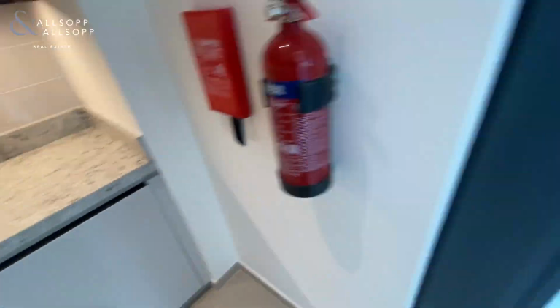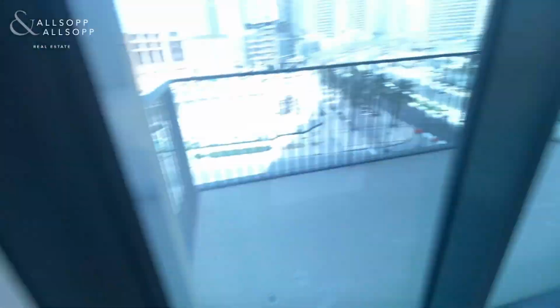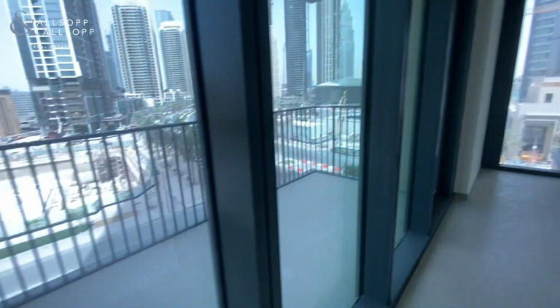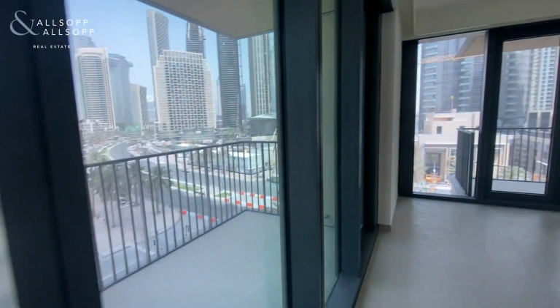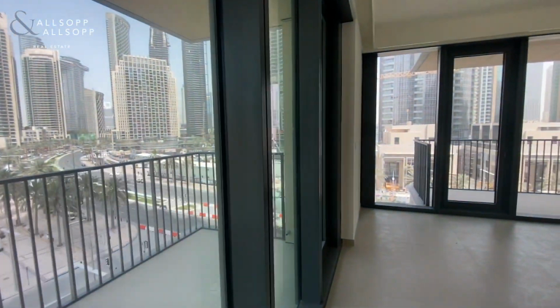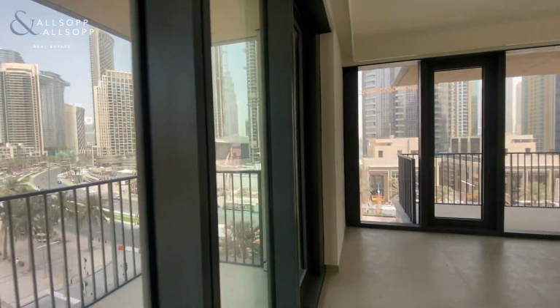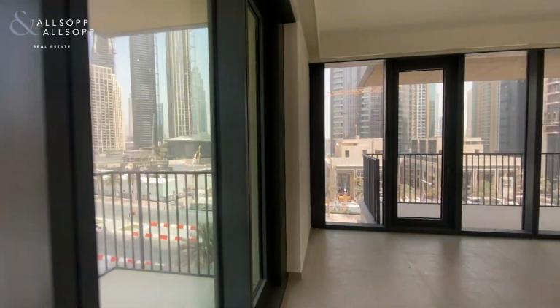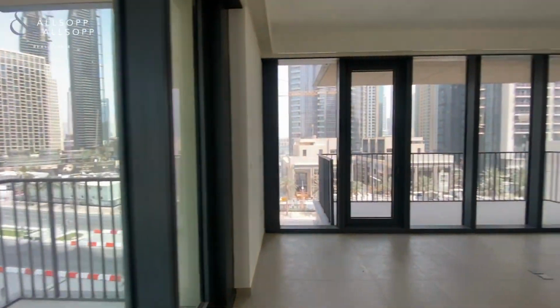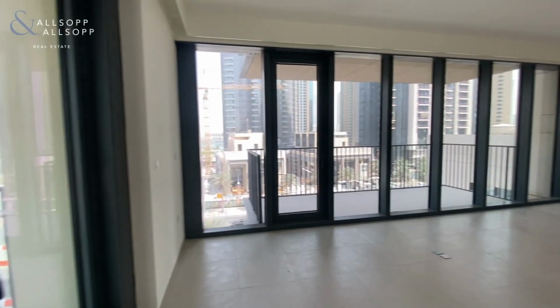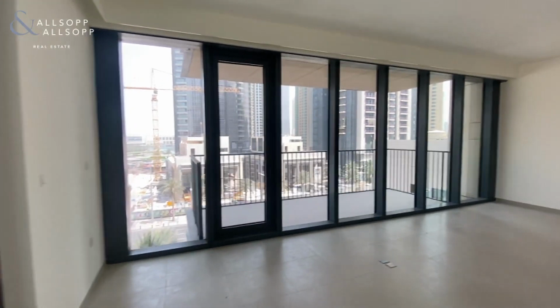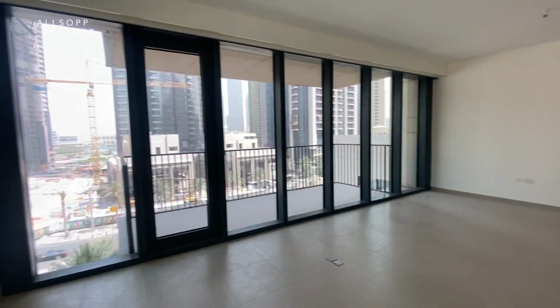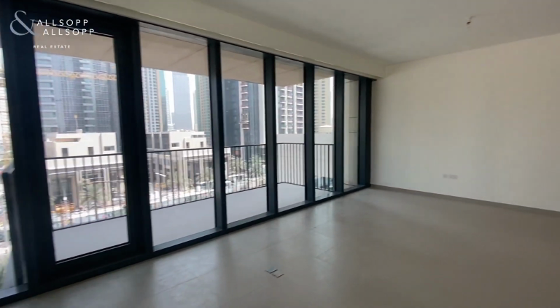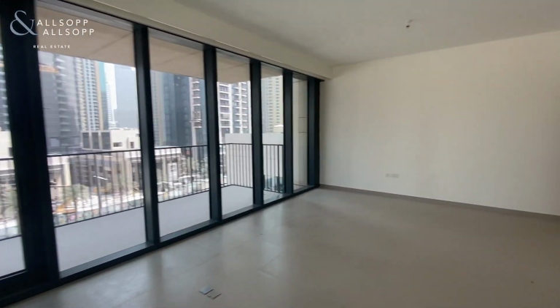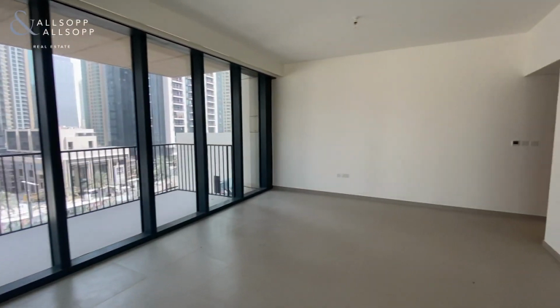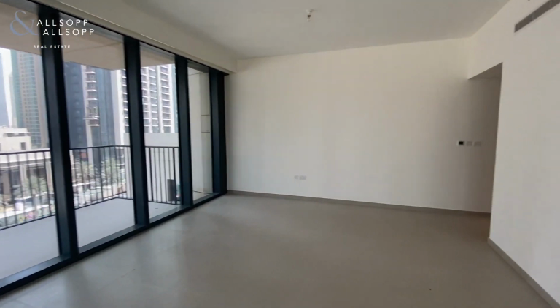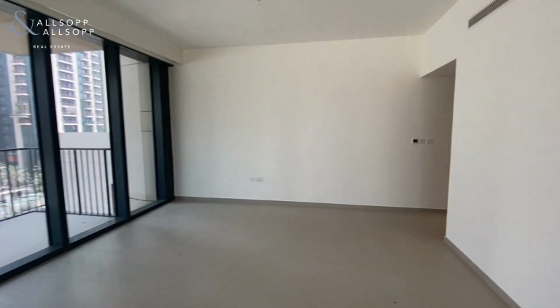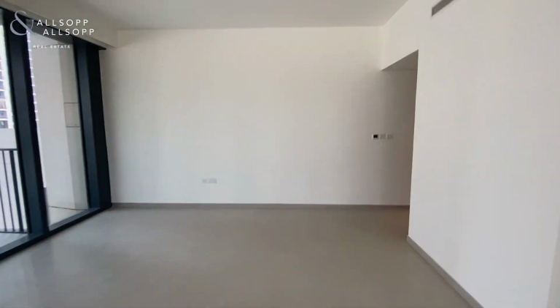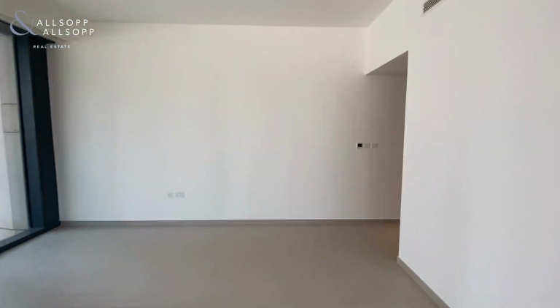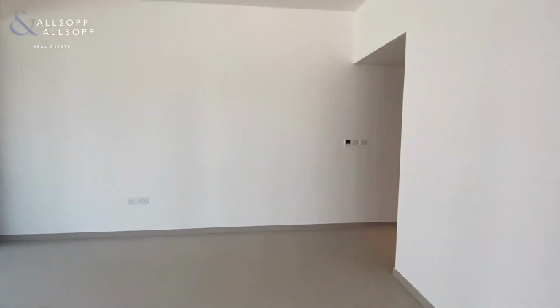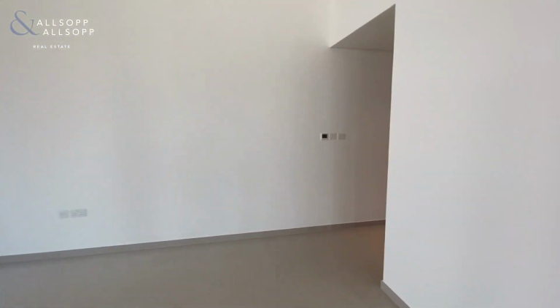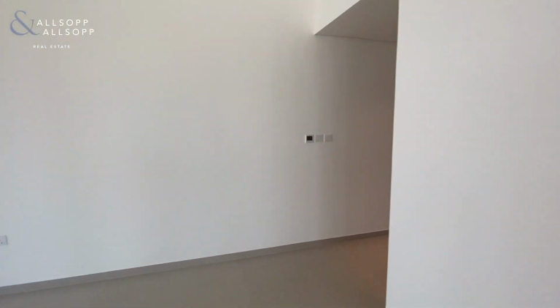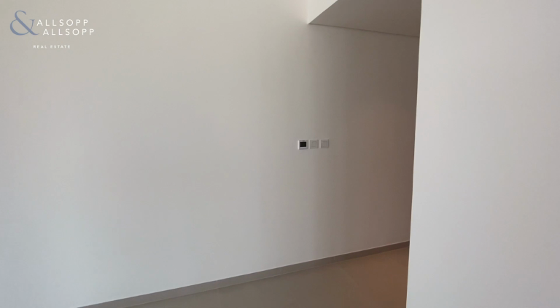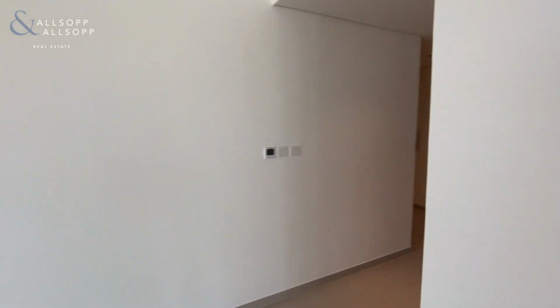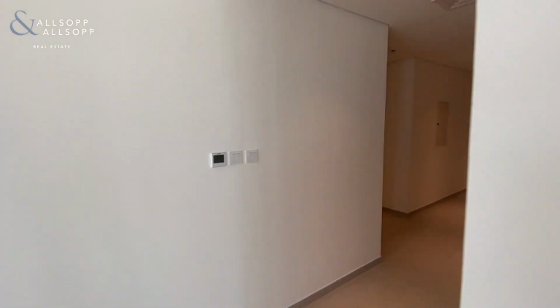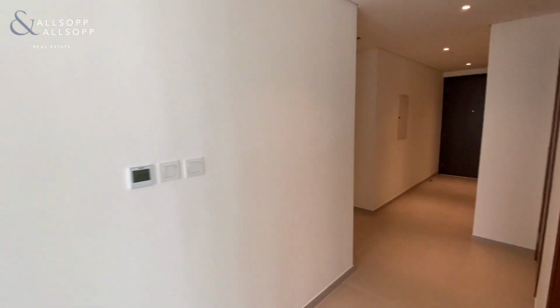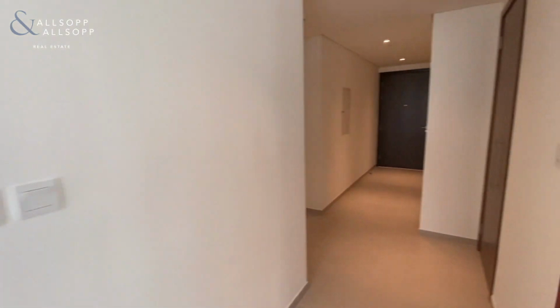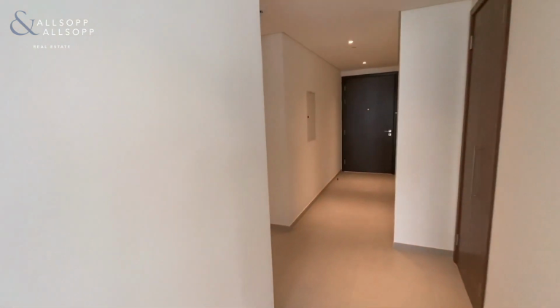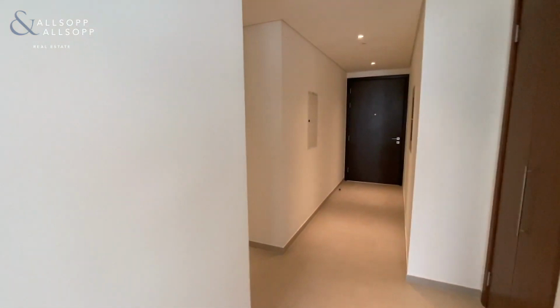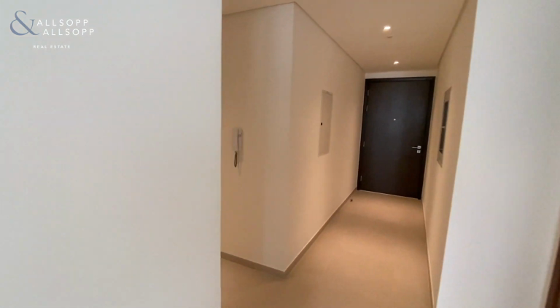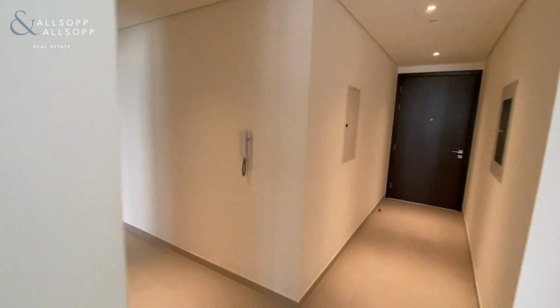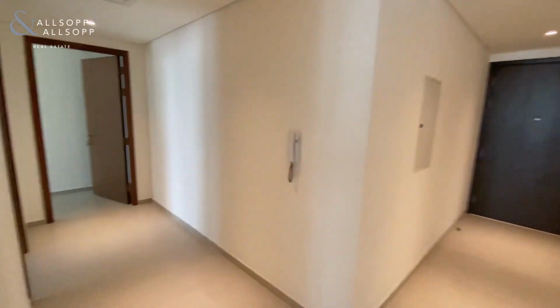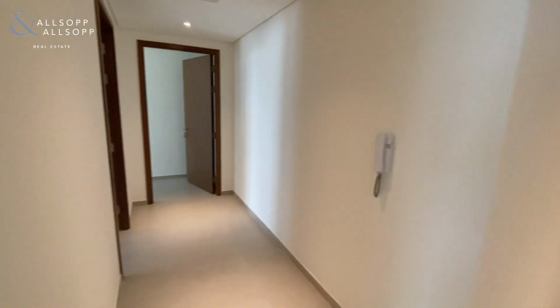Let's take you into the bedroom area. As you can see, it's Boulevard facing, which is lovely. We then make our way through into the two bedroom areas.